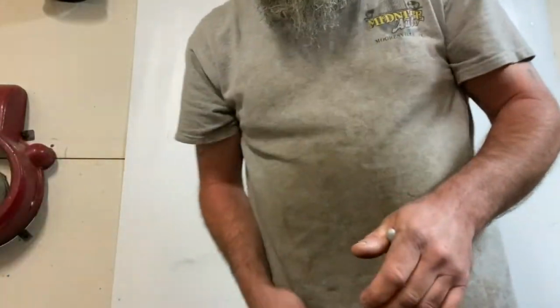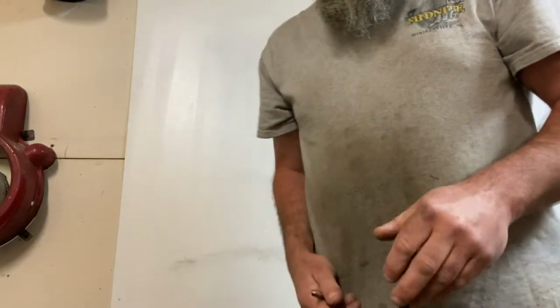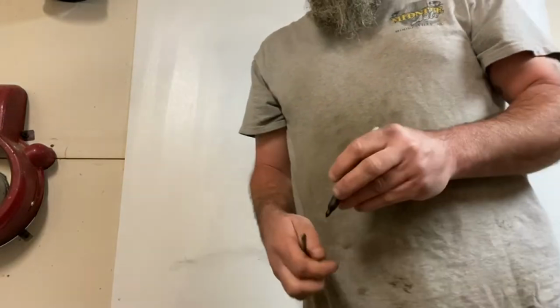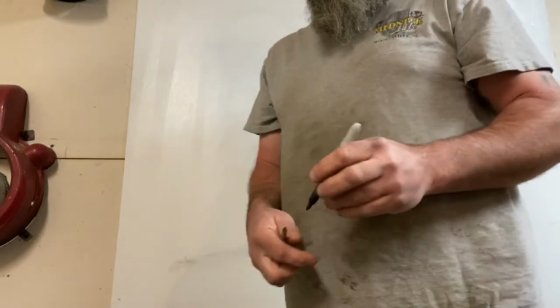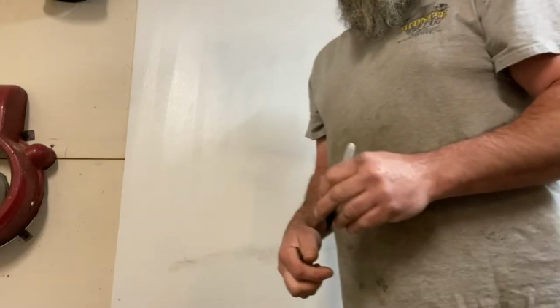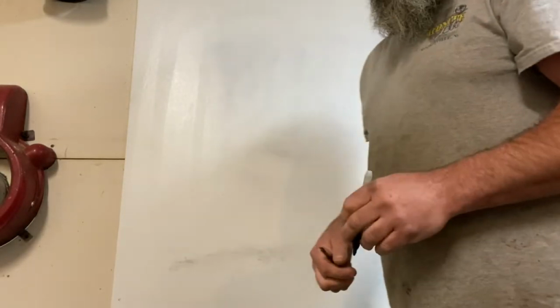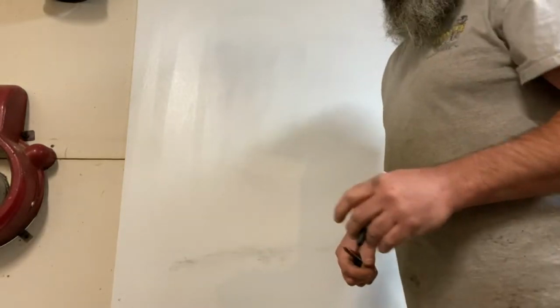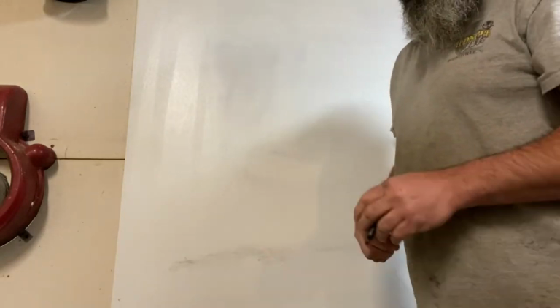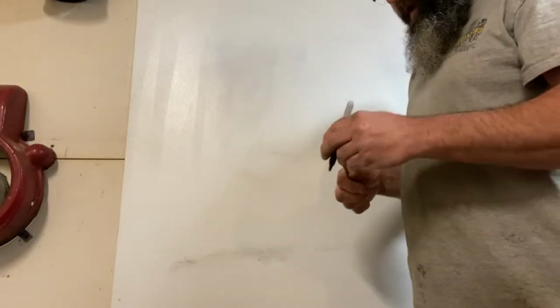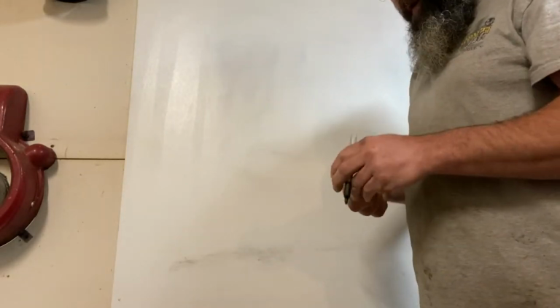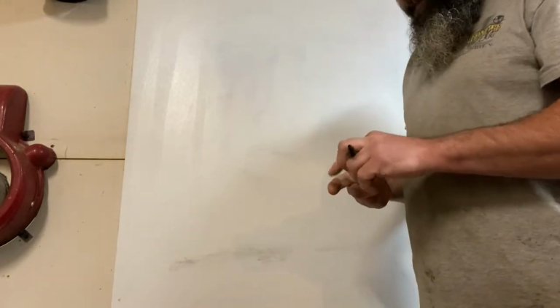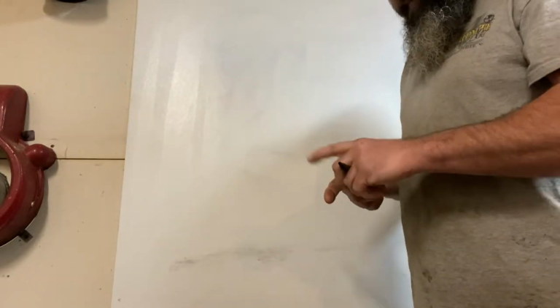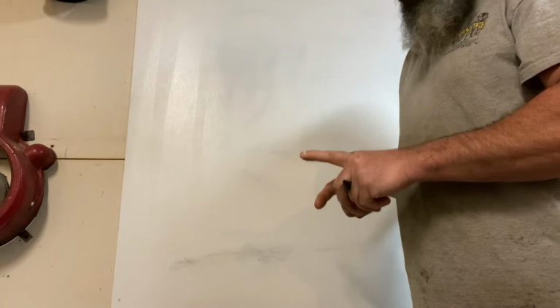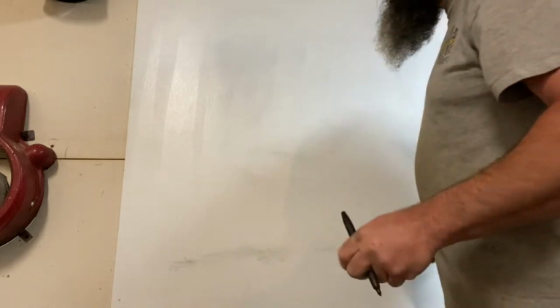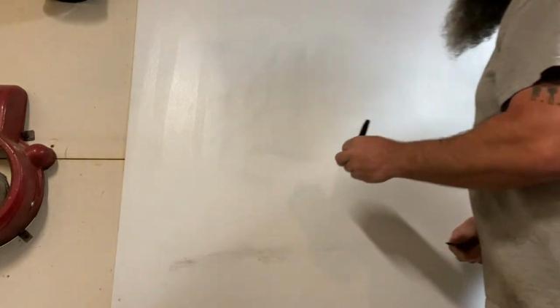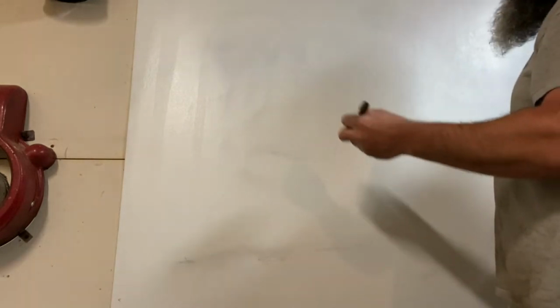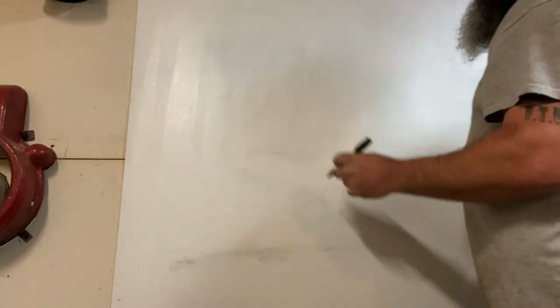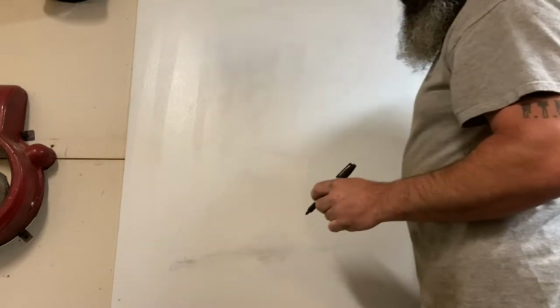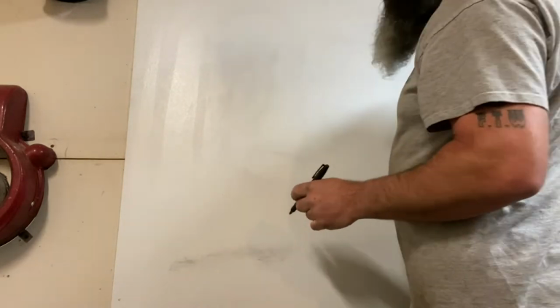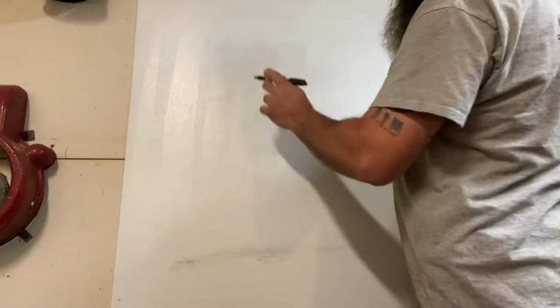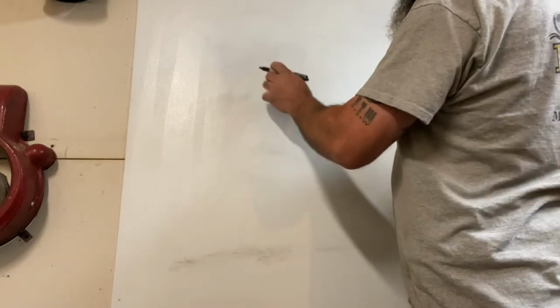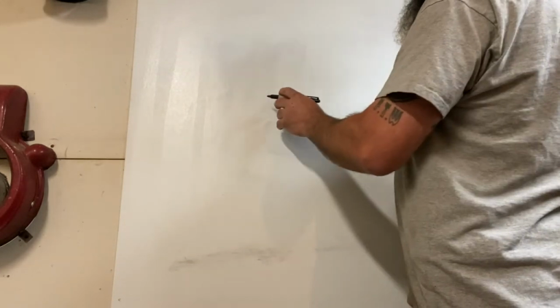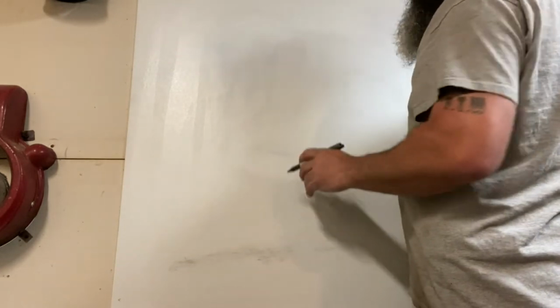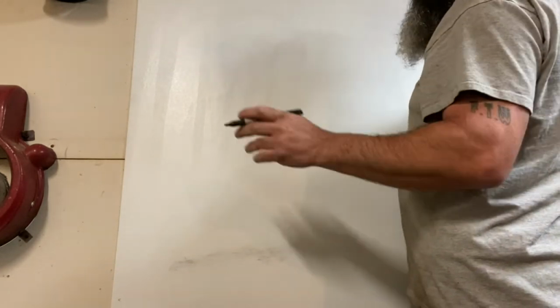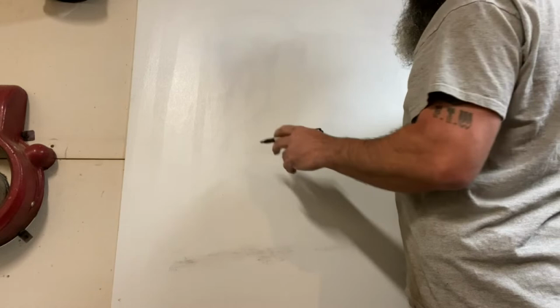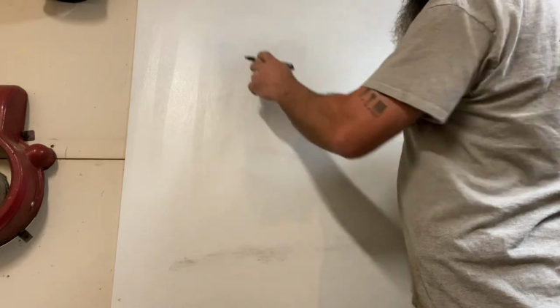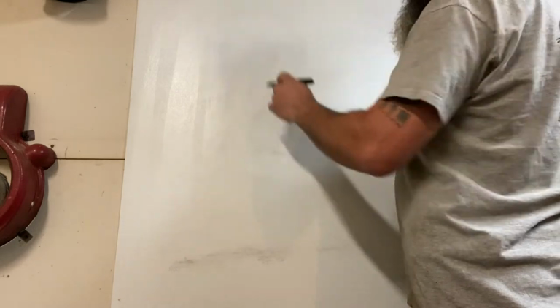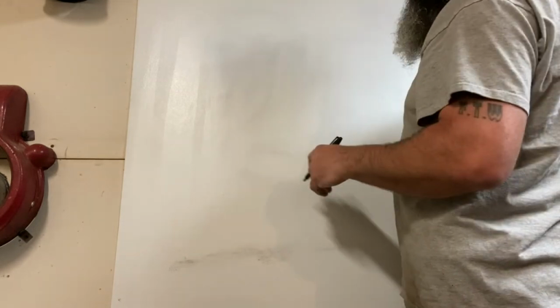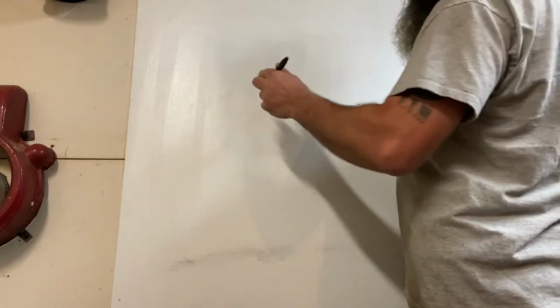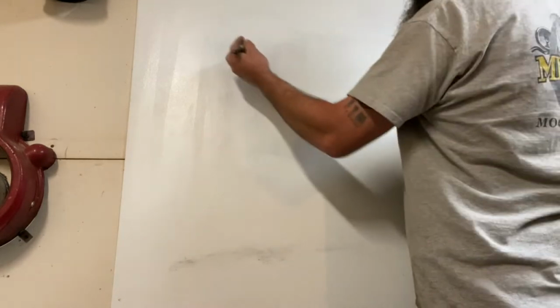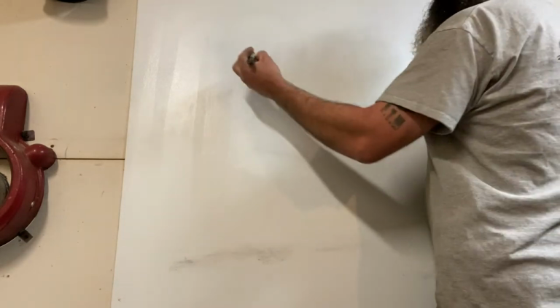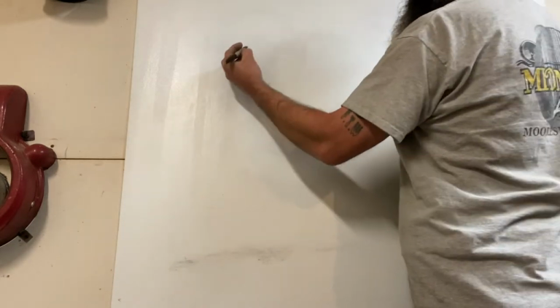My head is chopped off in this — it's like a talking body. That's perfect, much better looking. We're just going to go over this real quick. Follow the voice, follow the board — don't worry about looking at my ugly face.